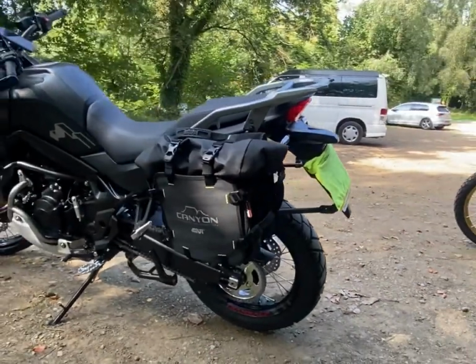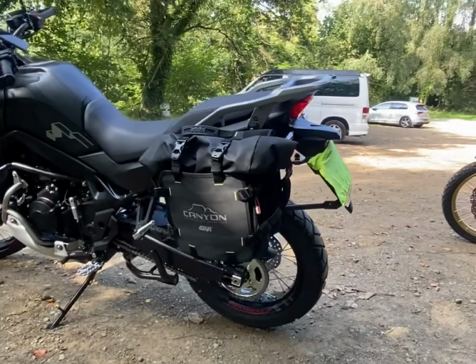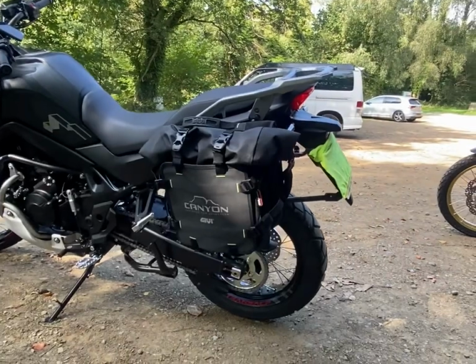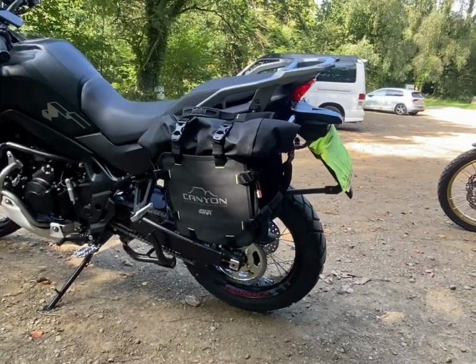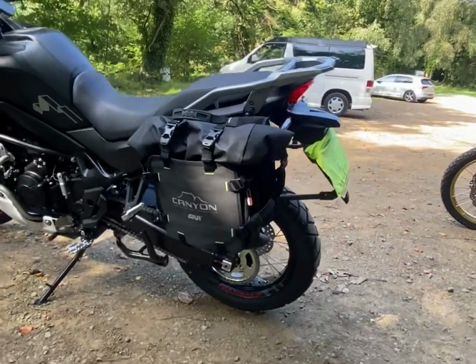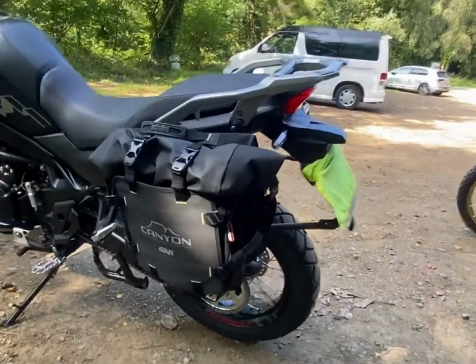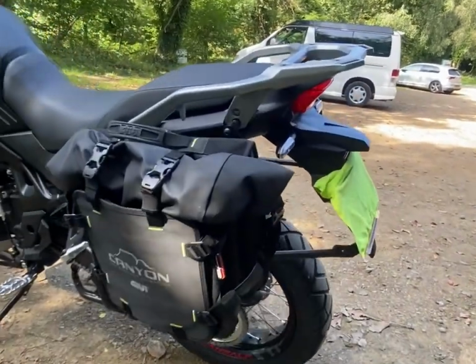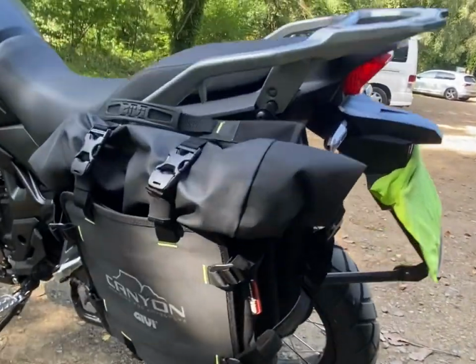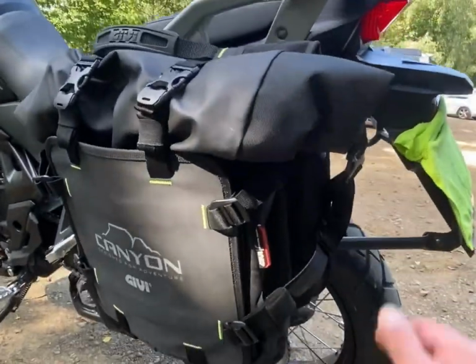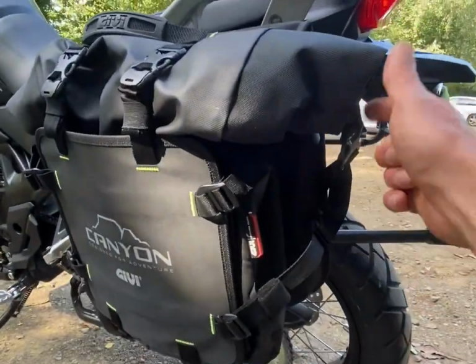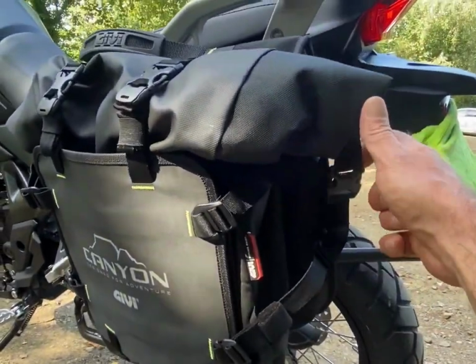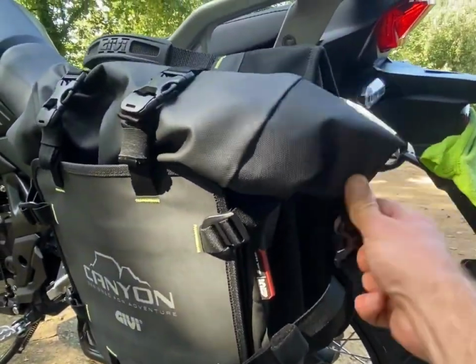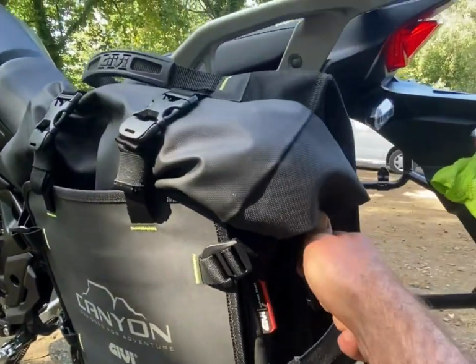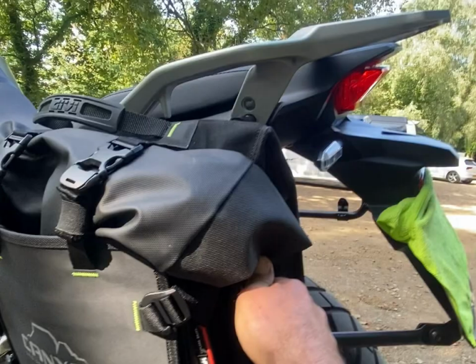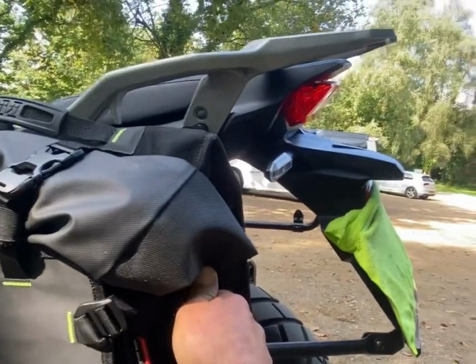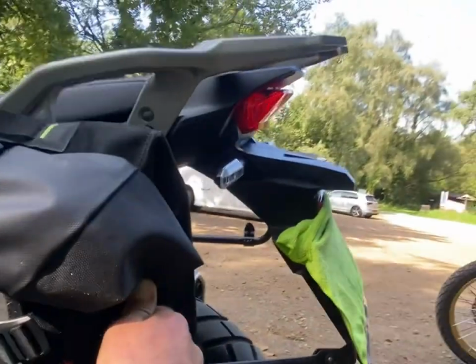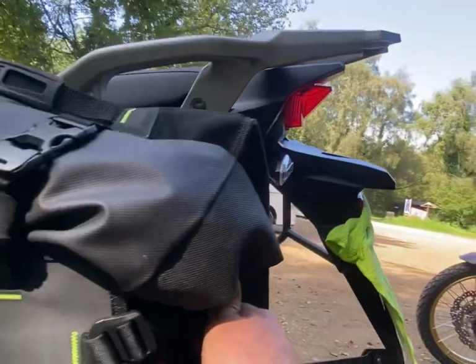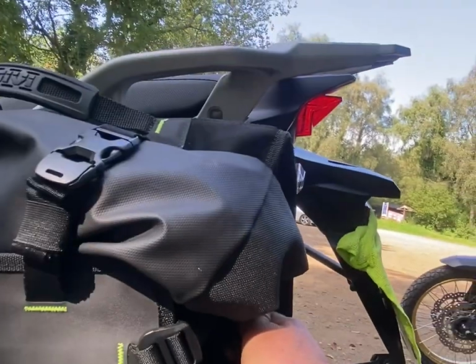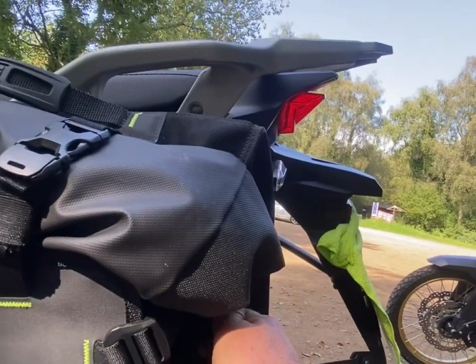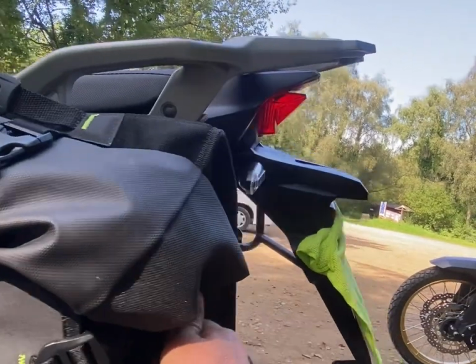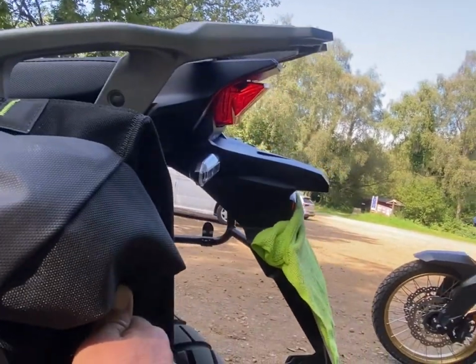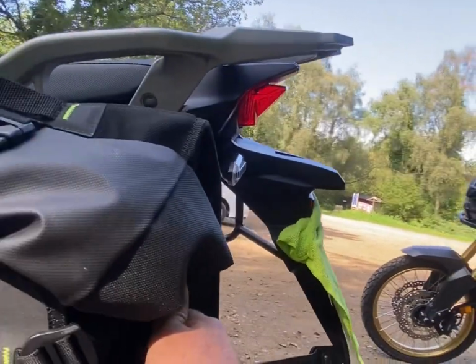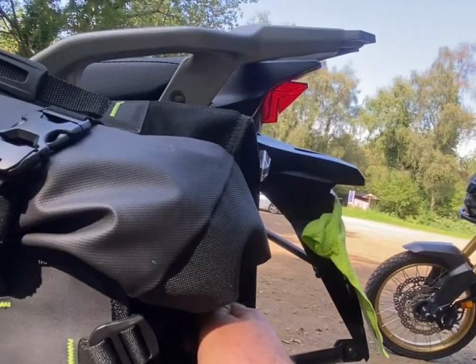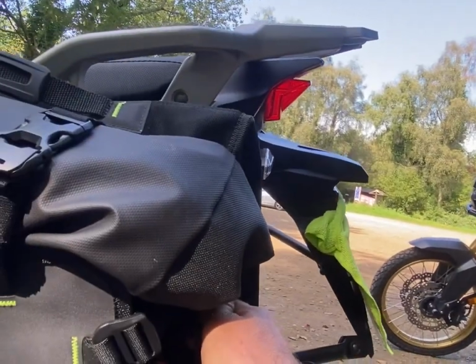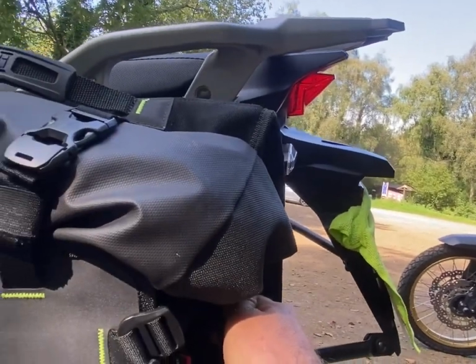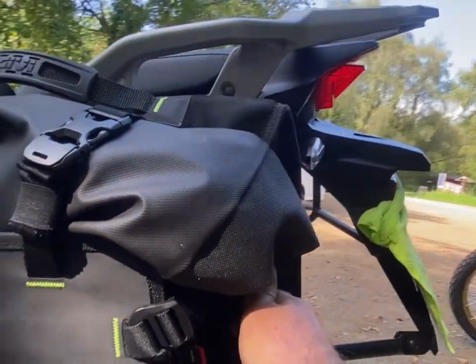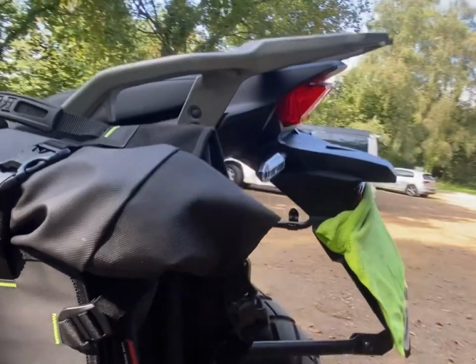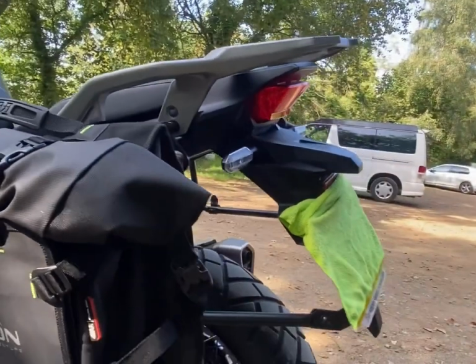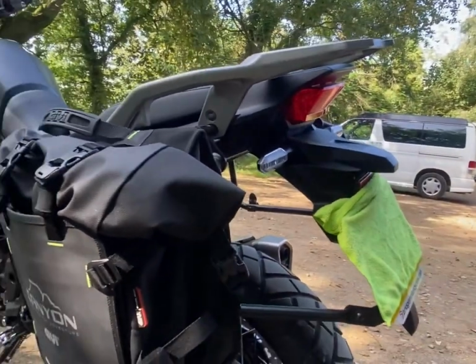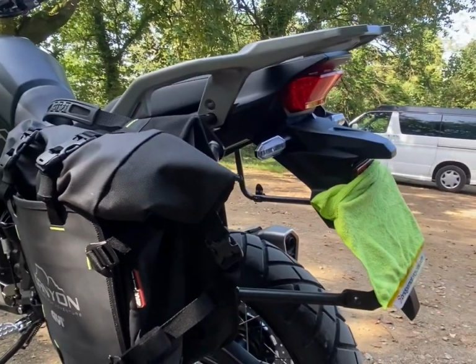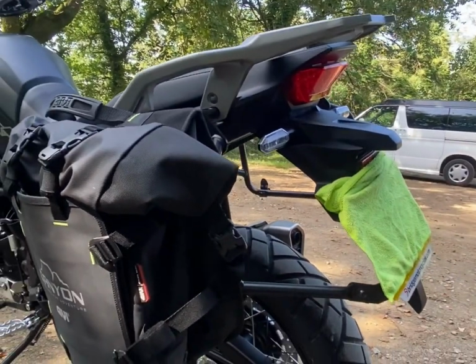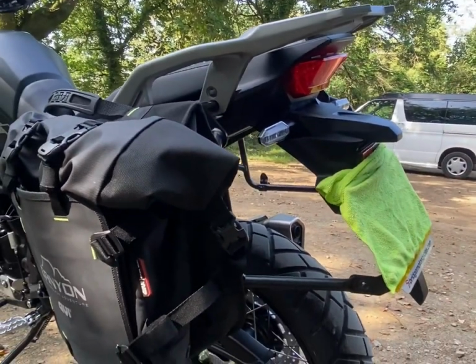You can see the indicators all the way up. When the bag's actually got stuff in it and is pulled down tight, you can still see the indicator all the way up to the side view as you would normally. So there is no need to do those extensions.